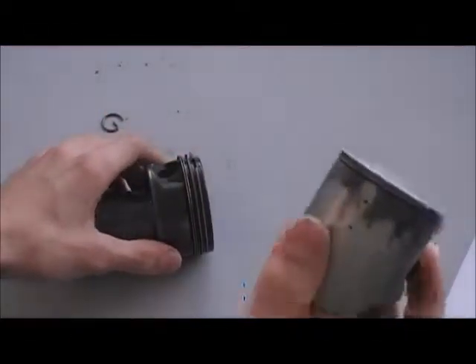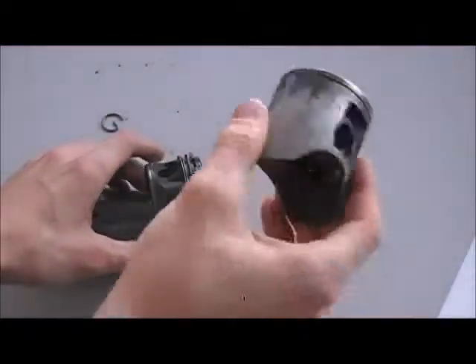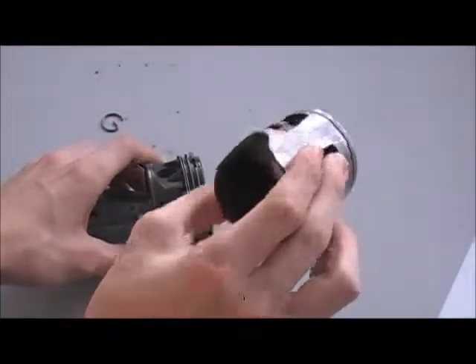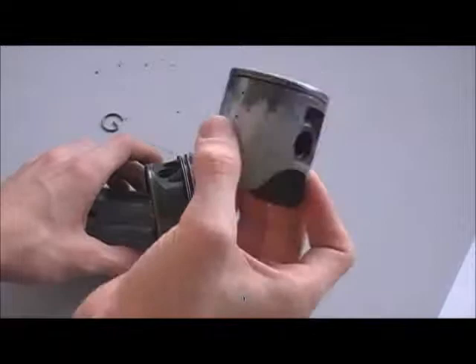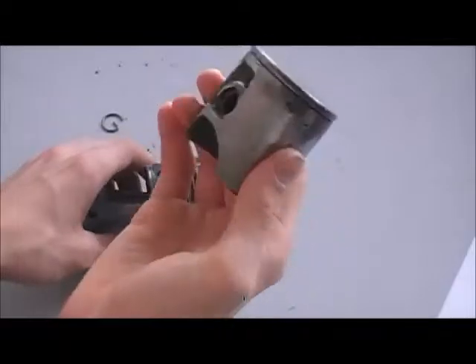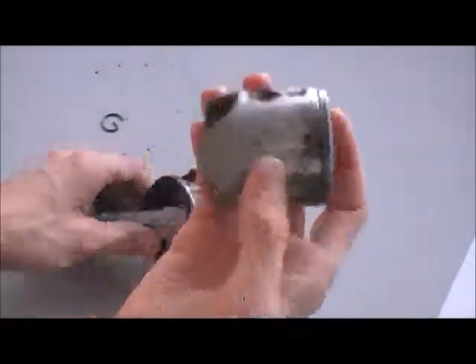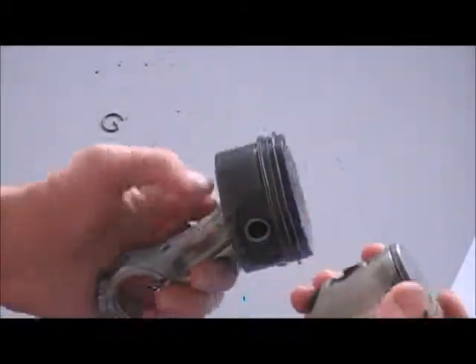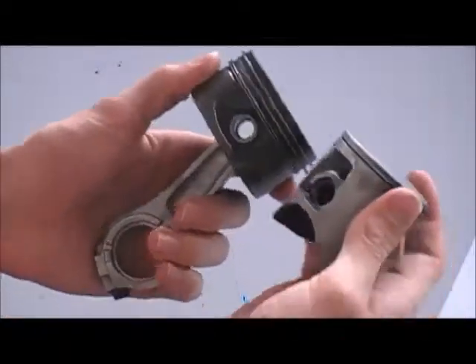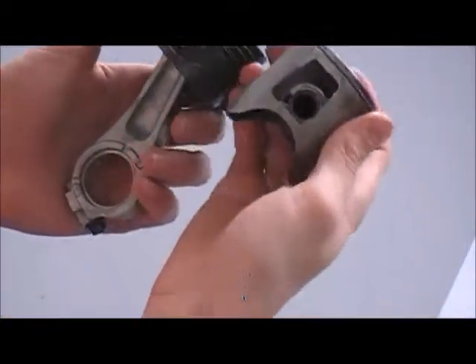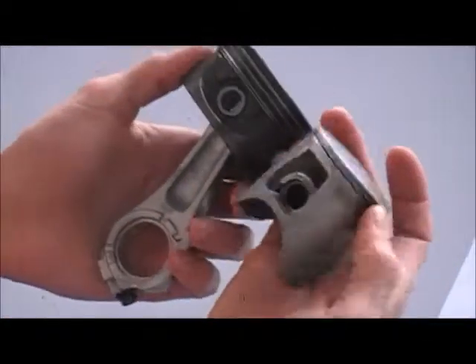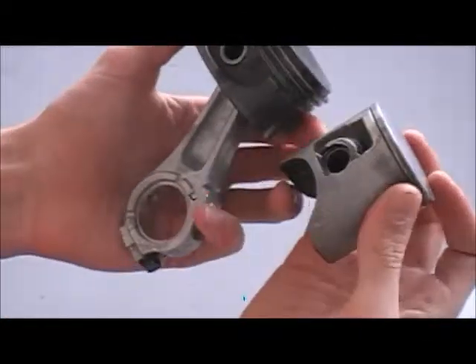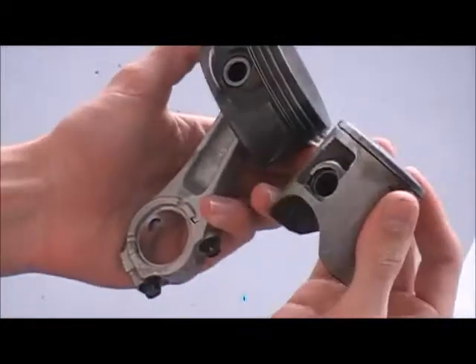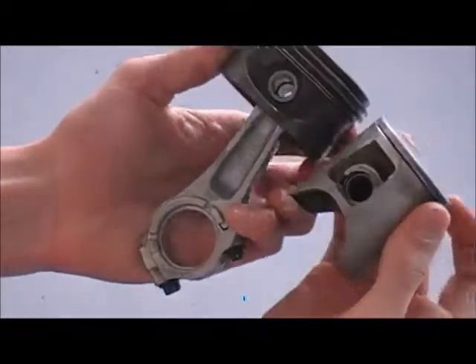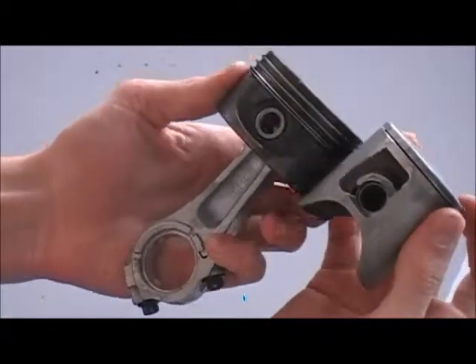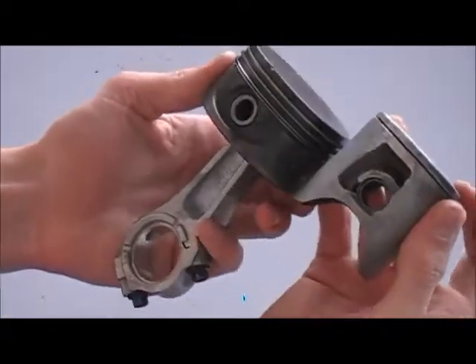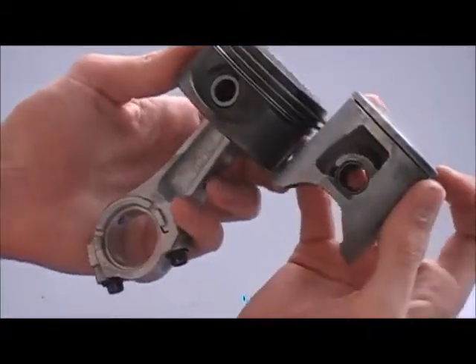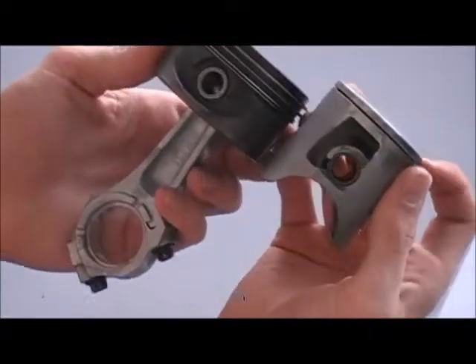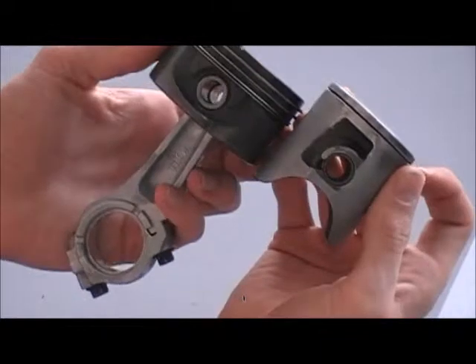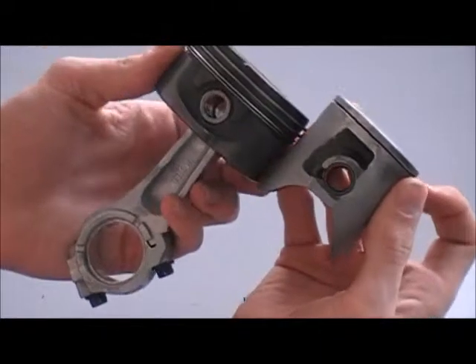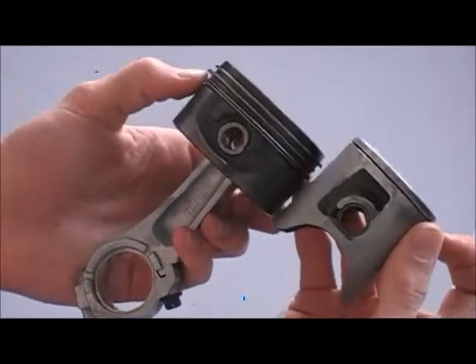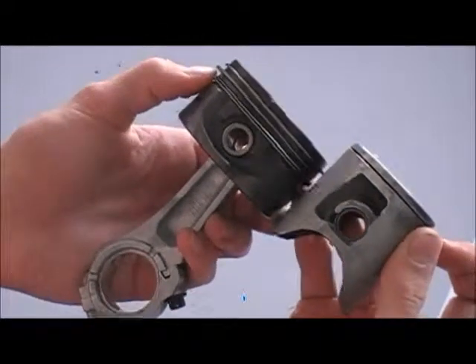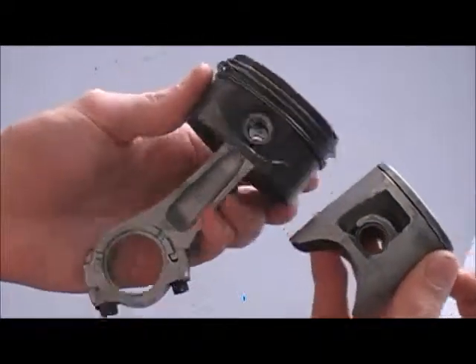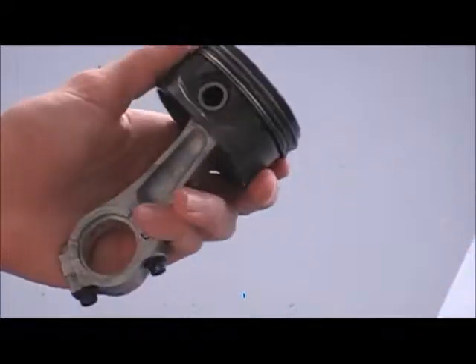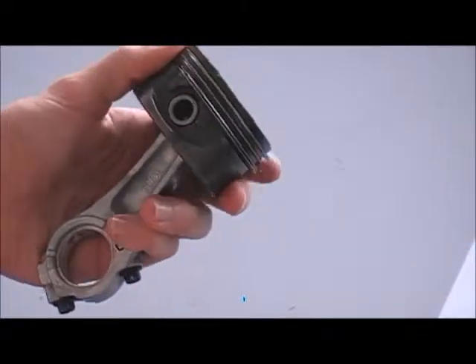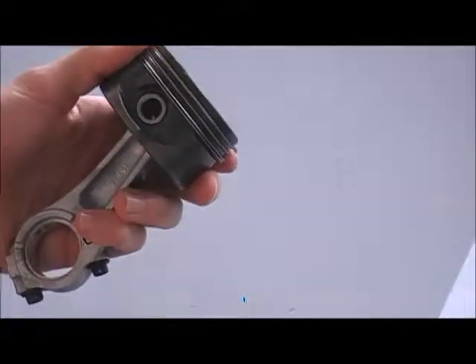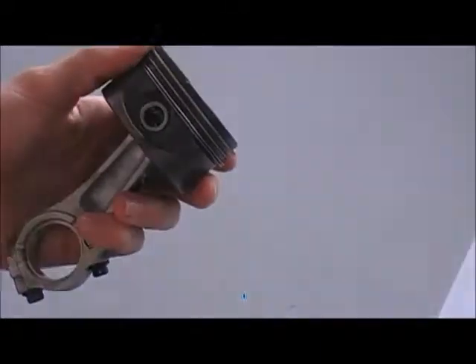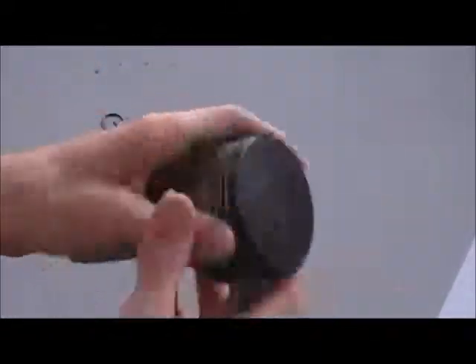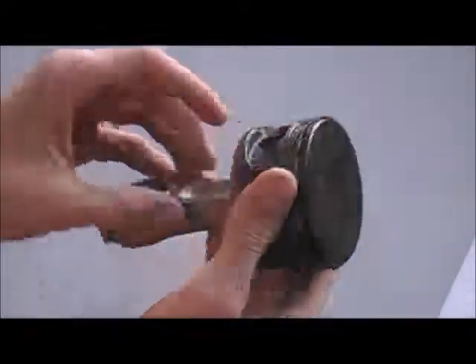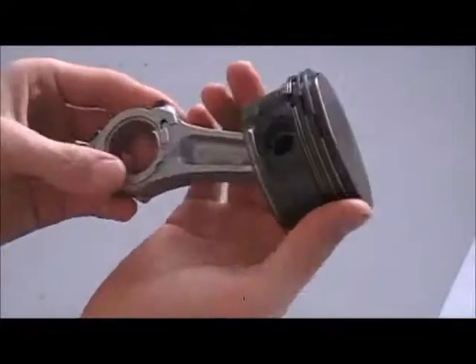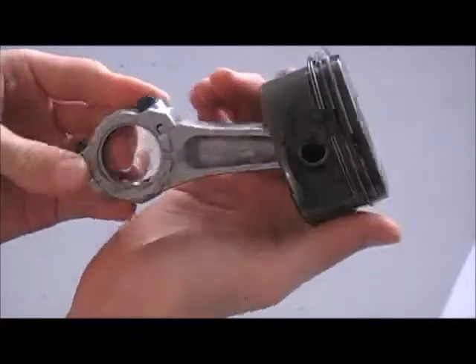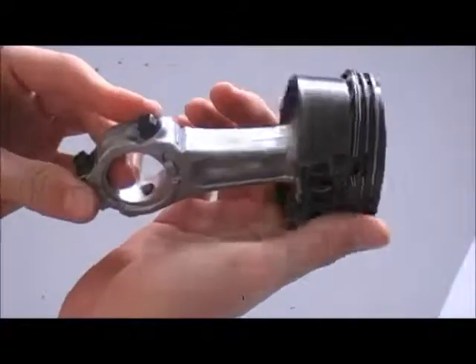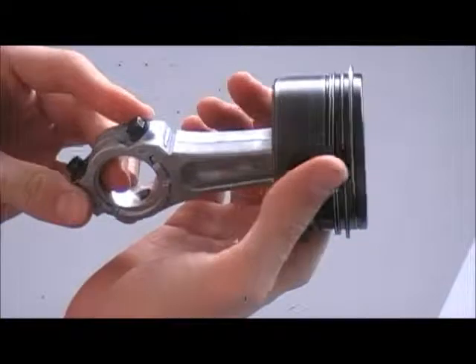On a two-stroke, it's a lot different. You can see the piston on a two-stroke has wings on it, but on a four-stroke you don't need that.